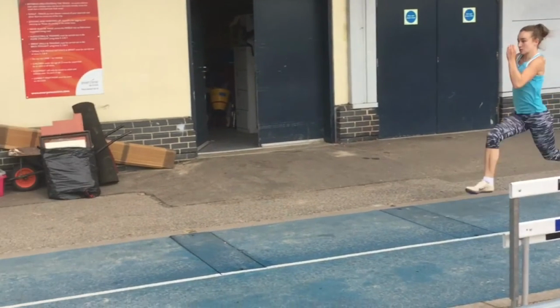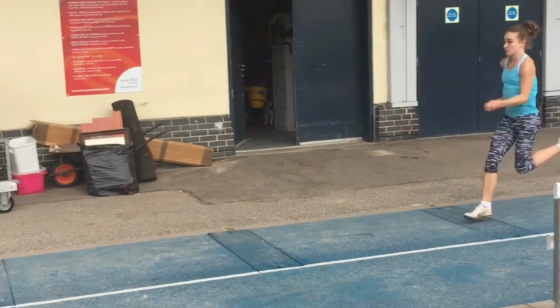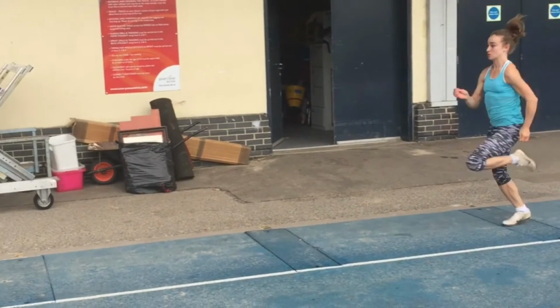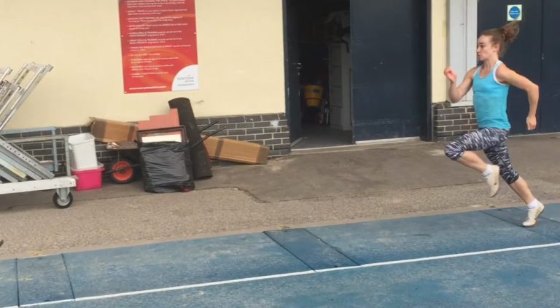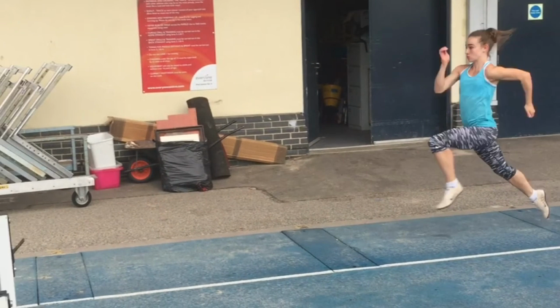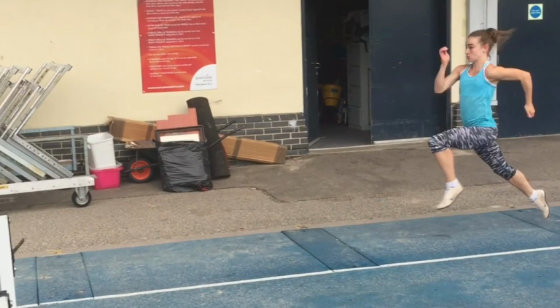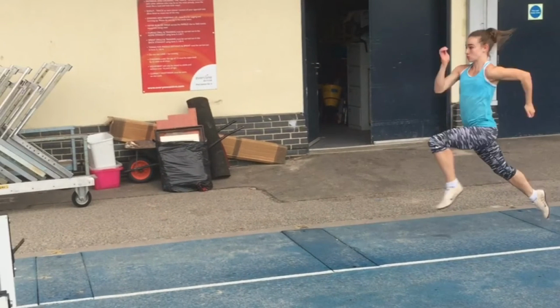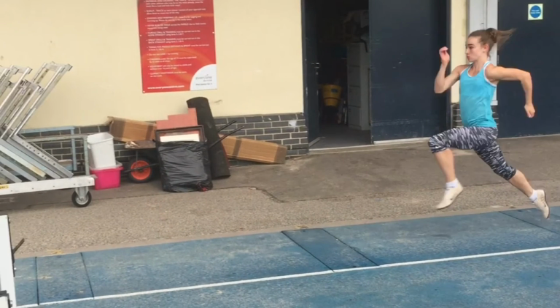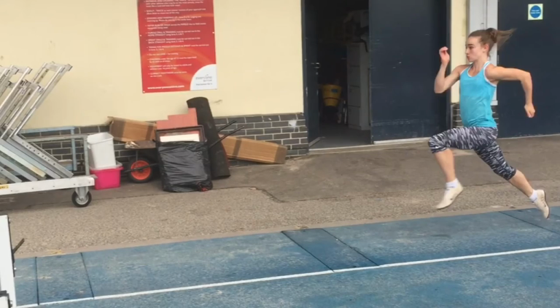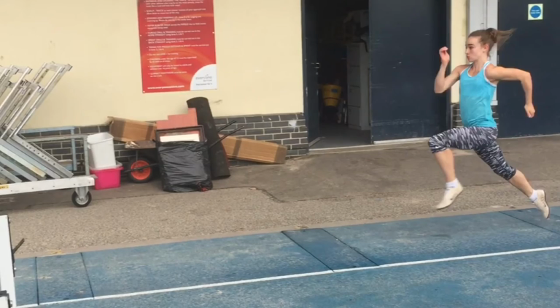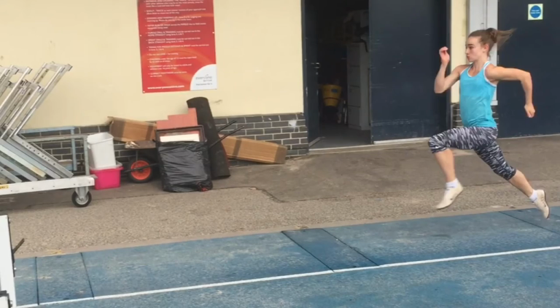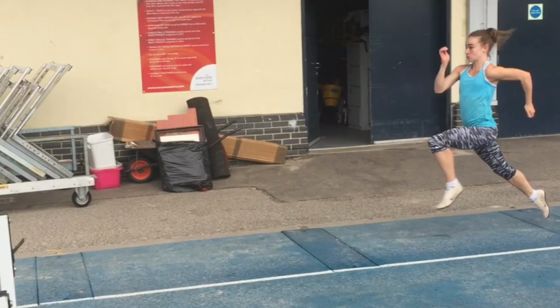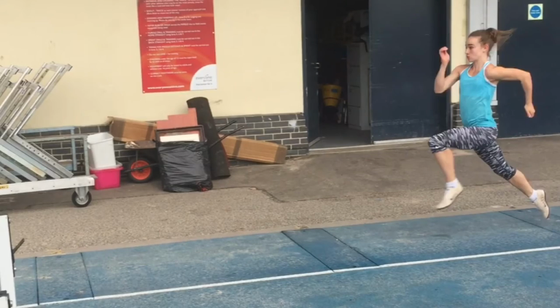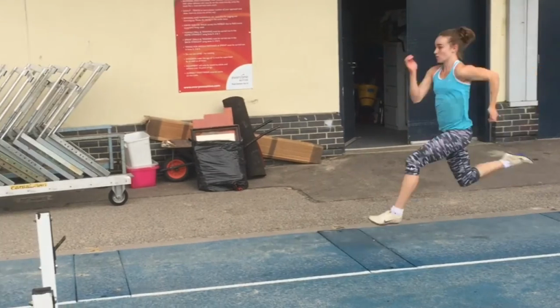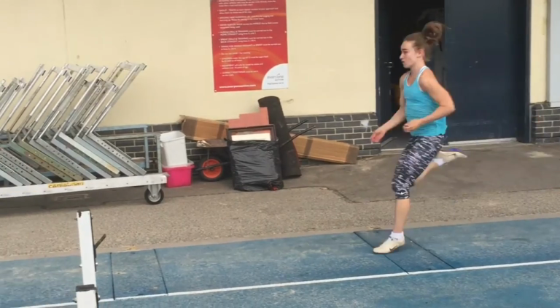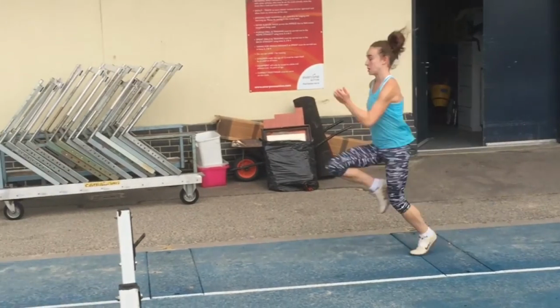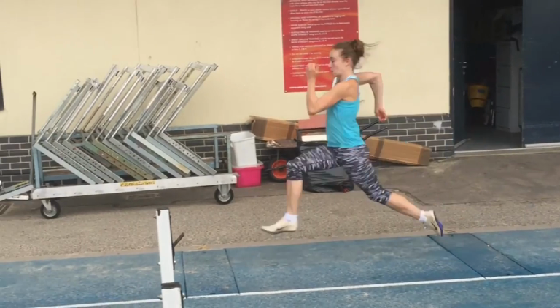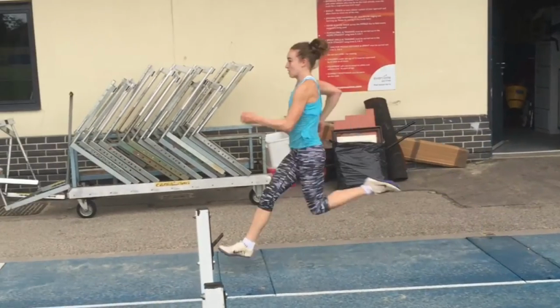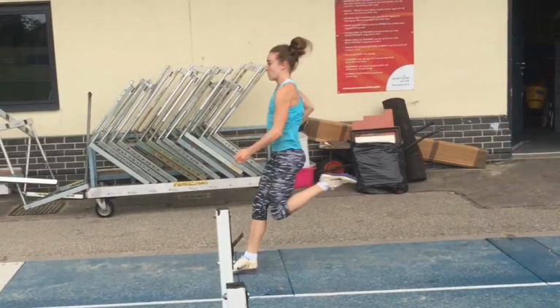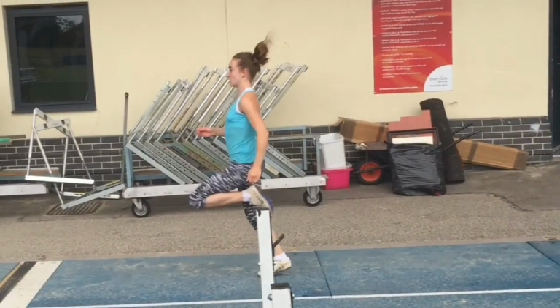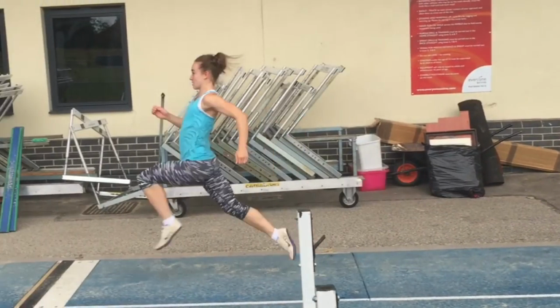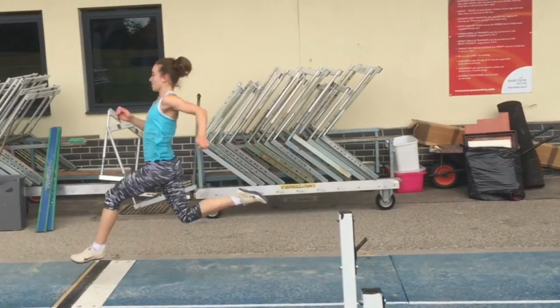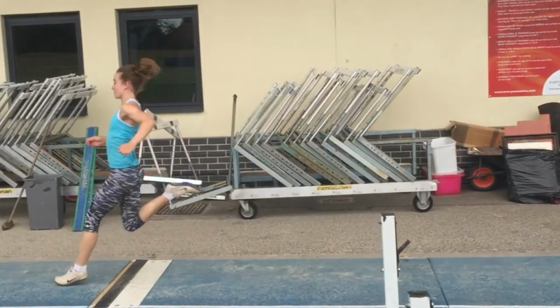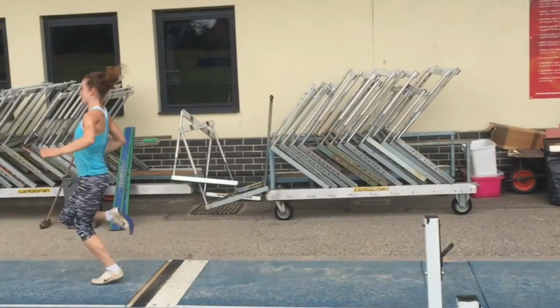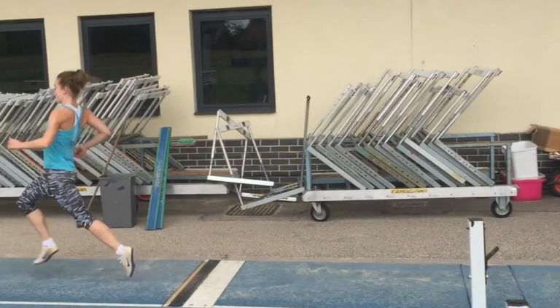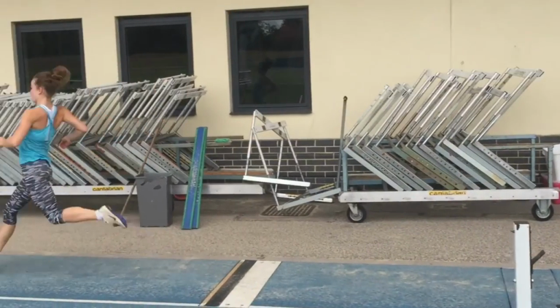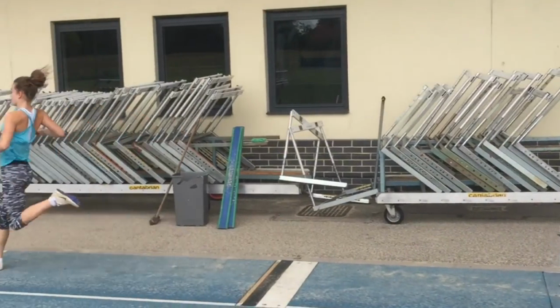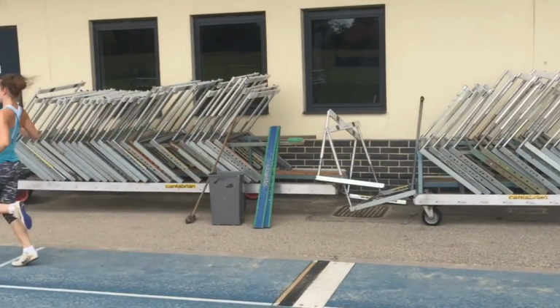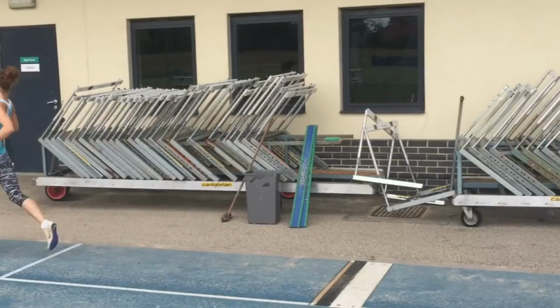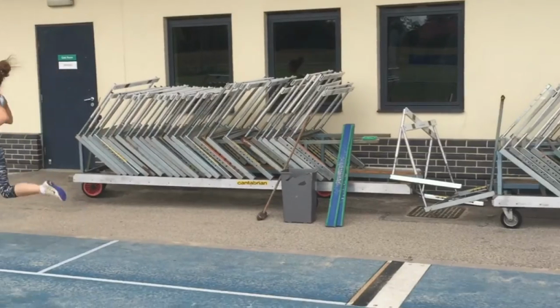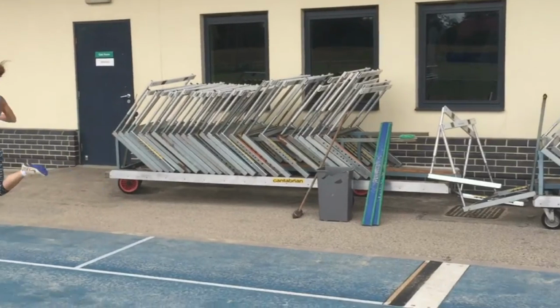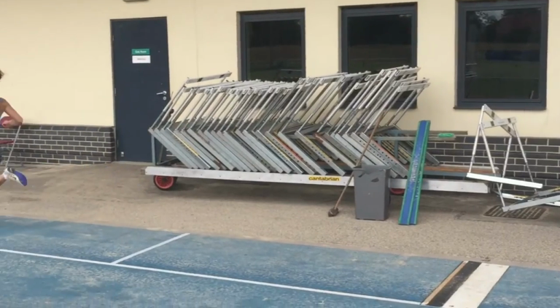When approaching the board it's important to maintain an upright posture with the knees going forwards so speed is optimised through the take off.